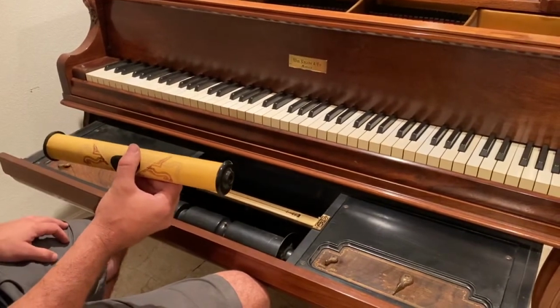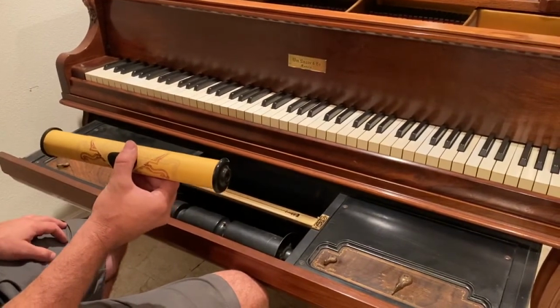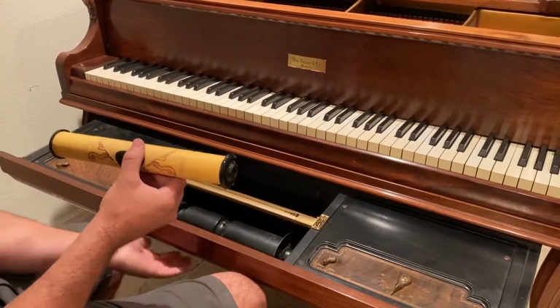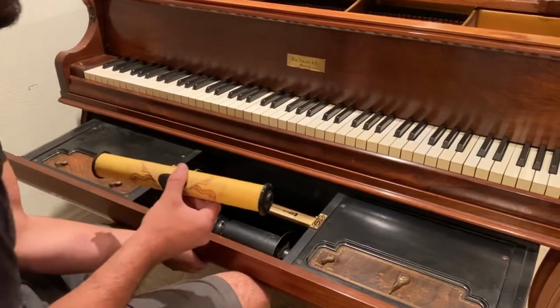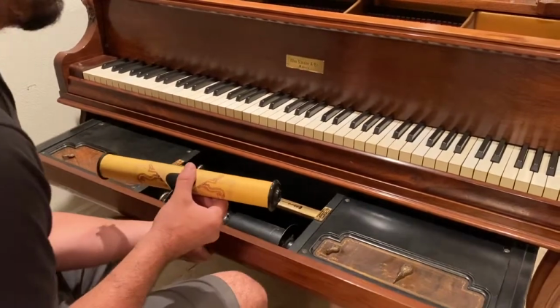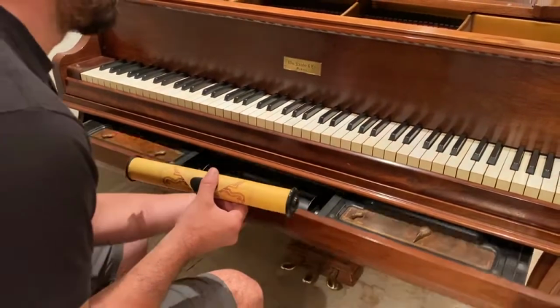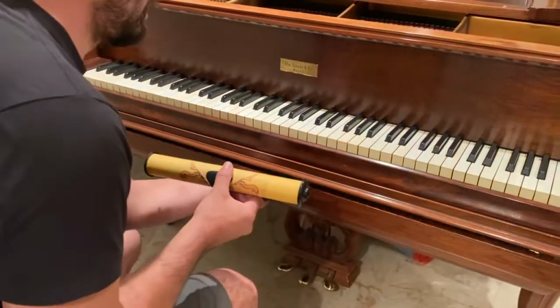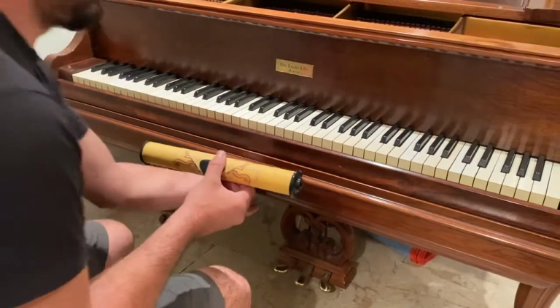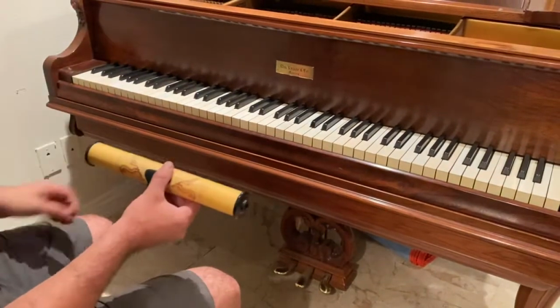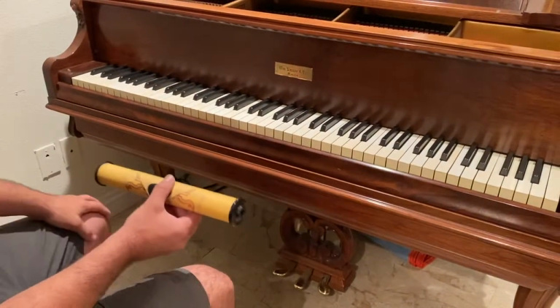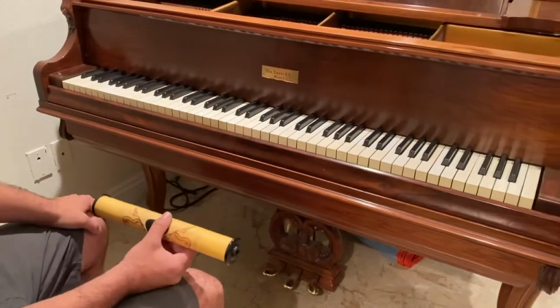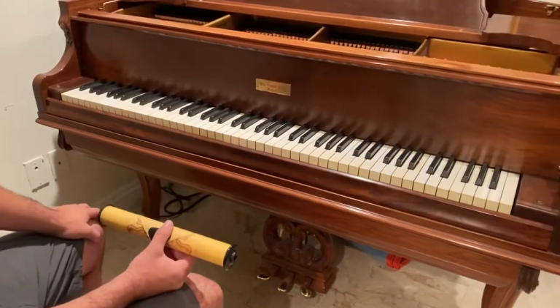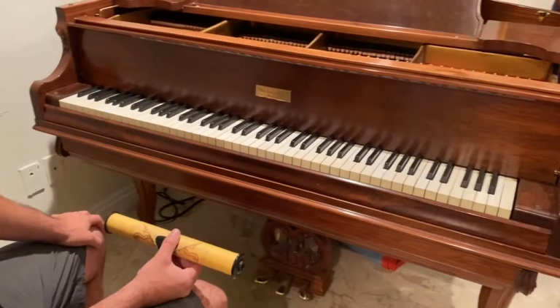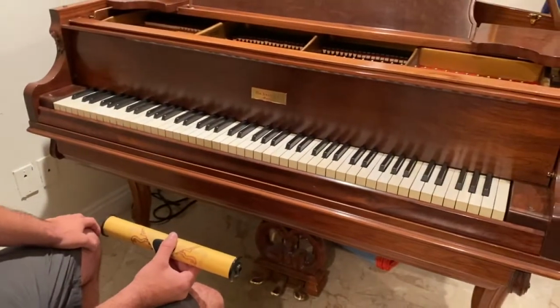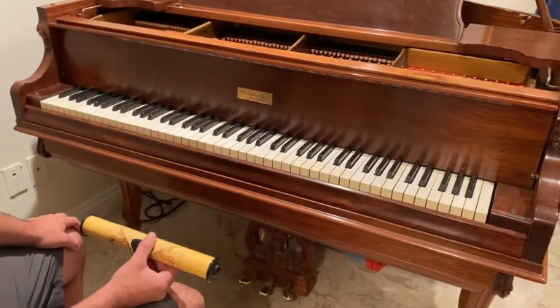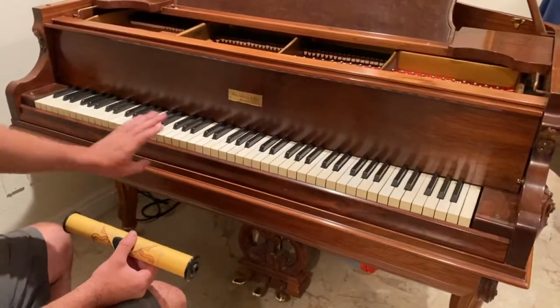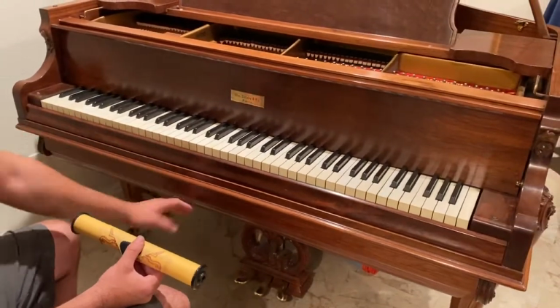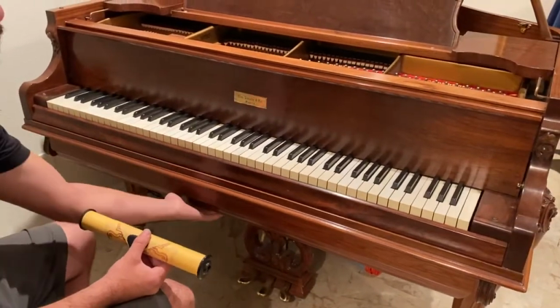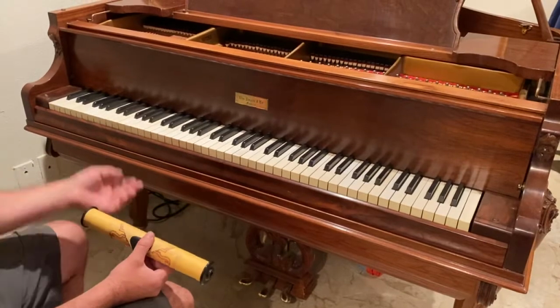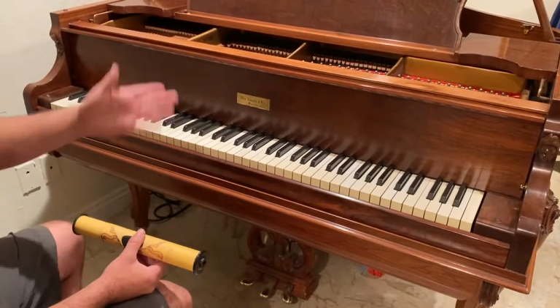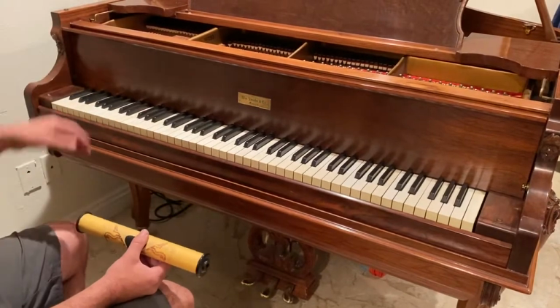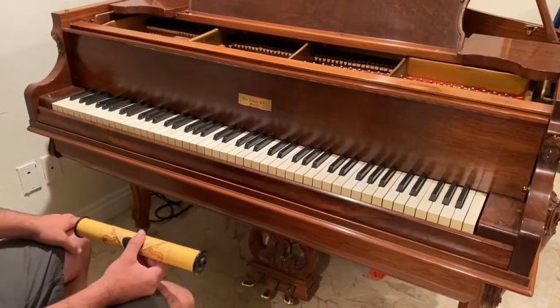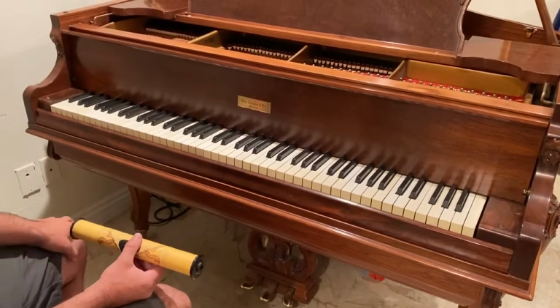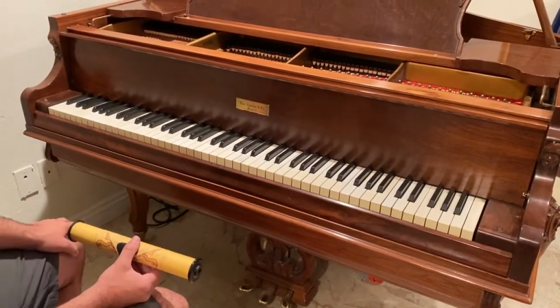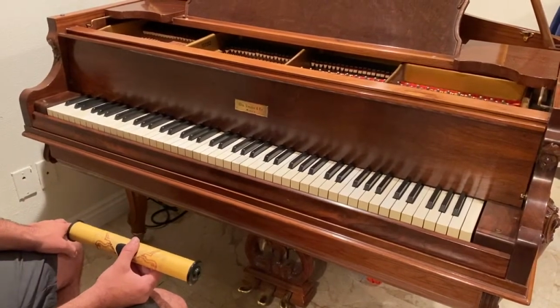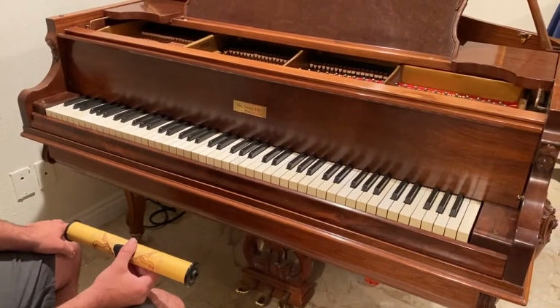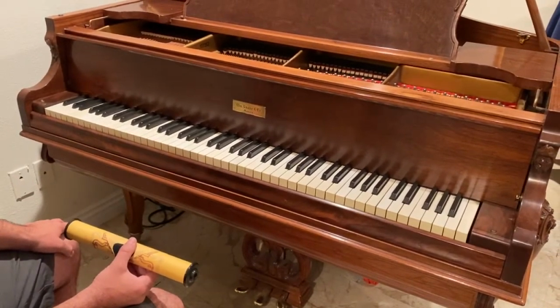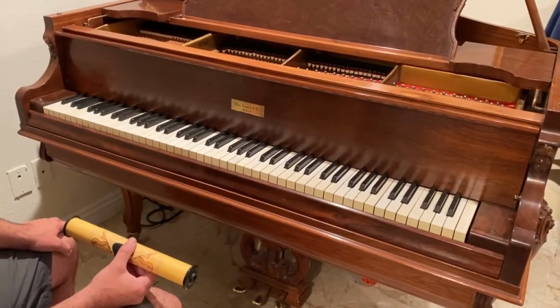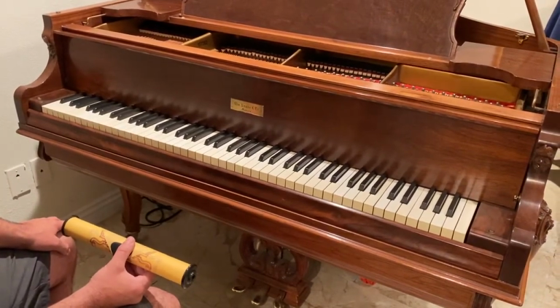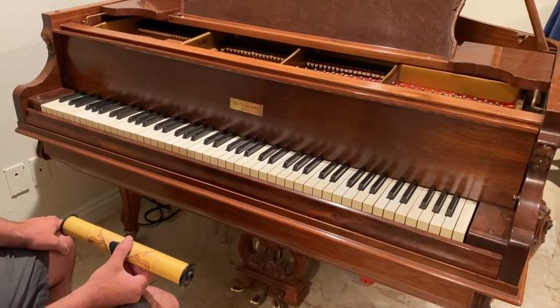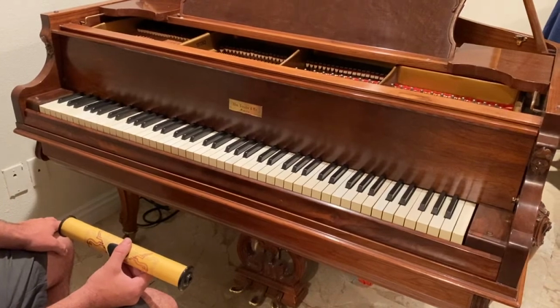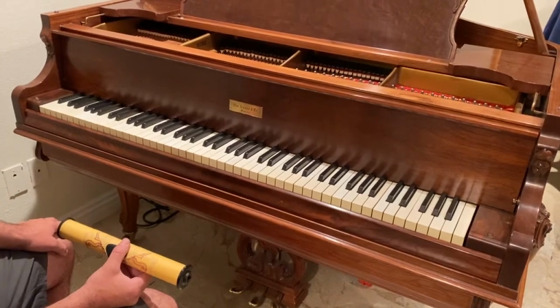Other than that, I think that's everything. The piano itself works like a normal piano — no difference. If somebody didn't know that this drawer was here, it would just be a normal piano. So it's very functional, sounds great, everything works. Thank you.